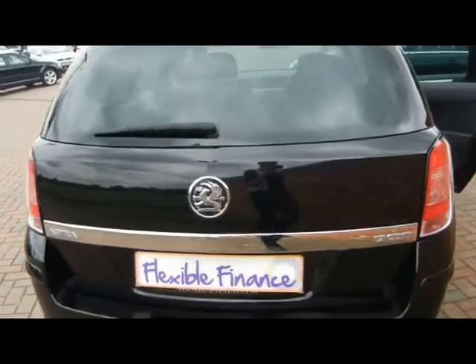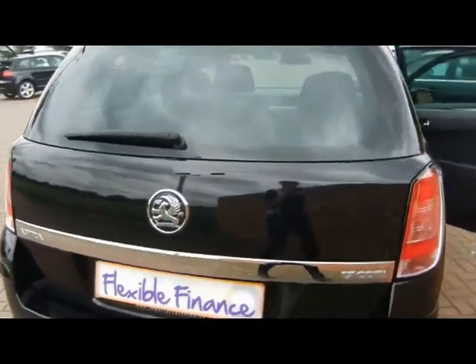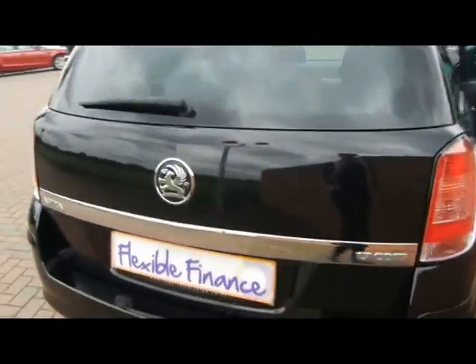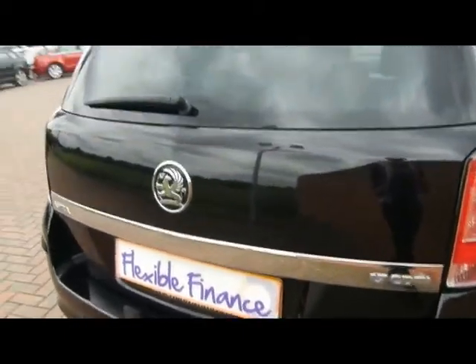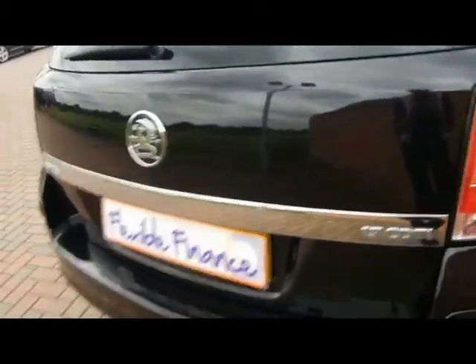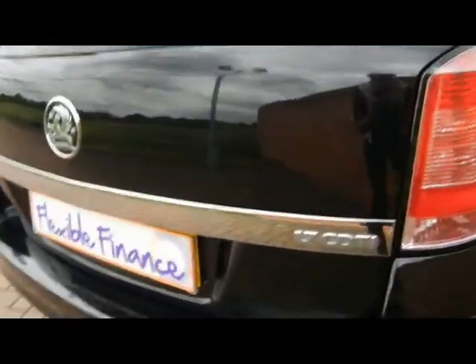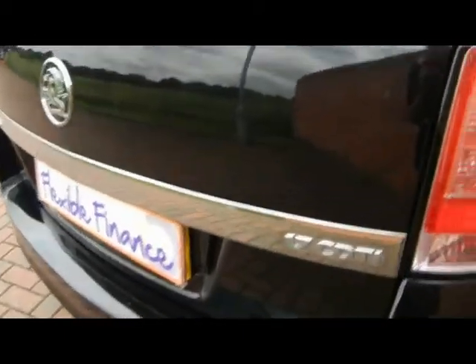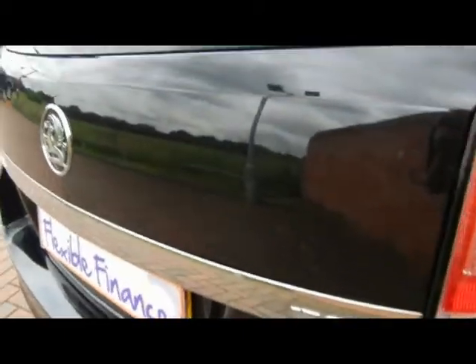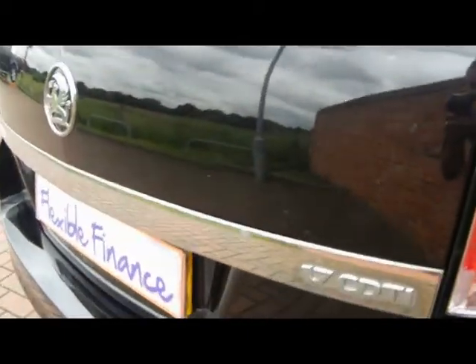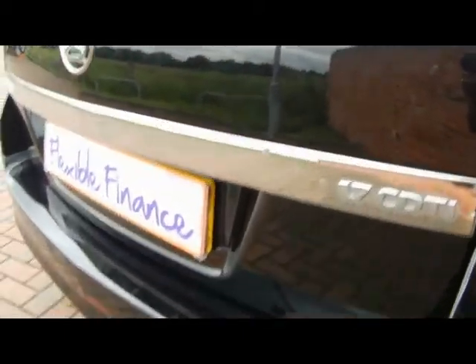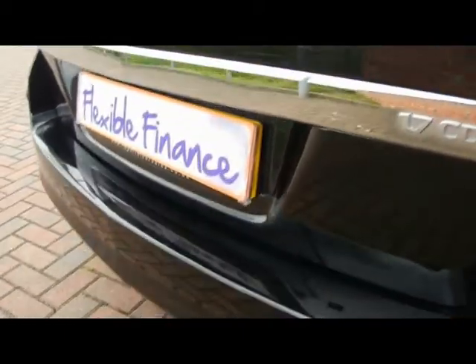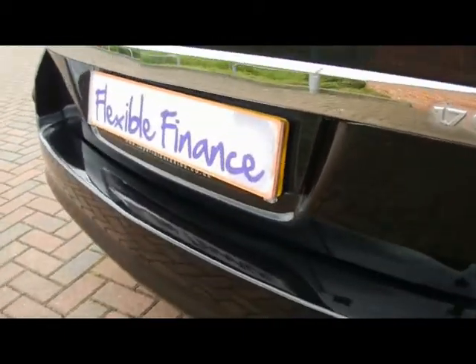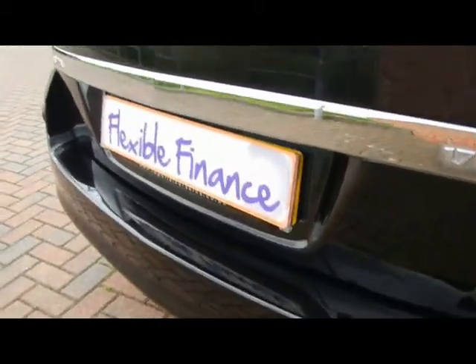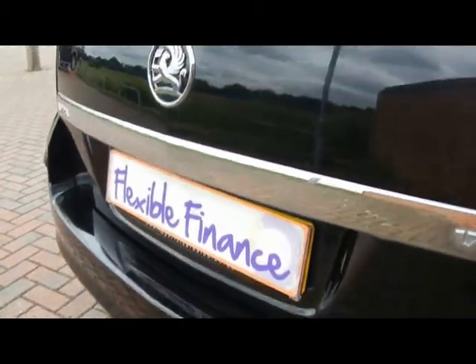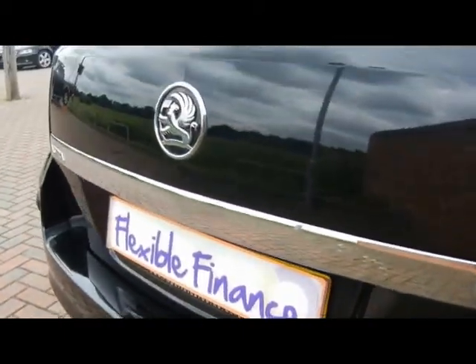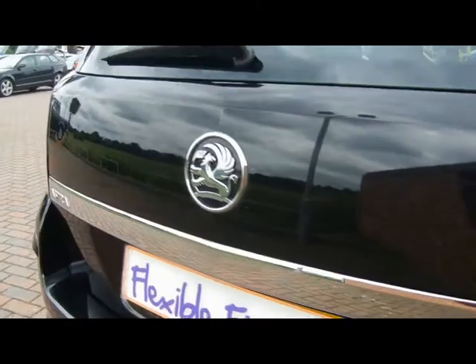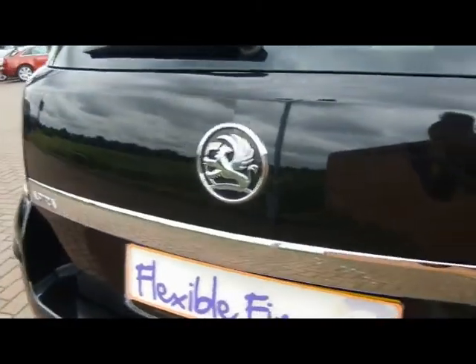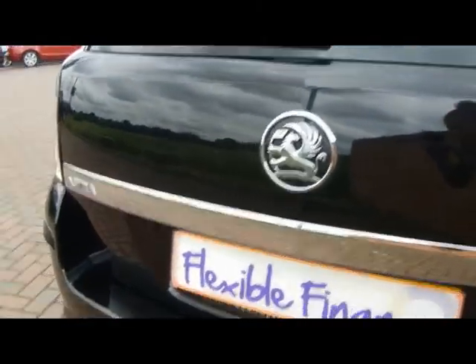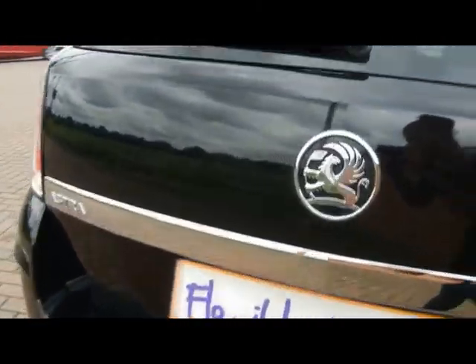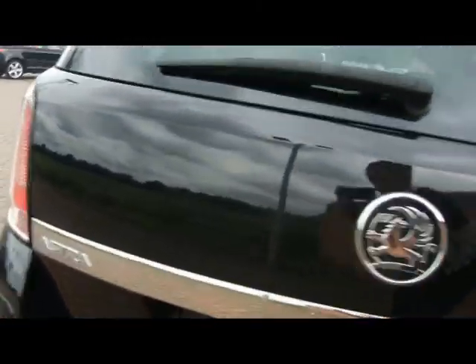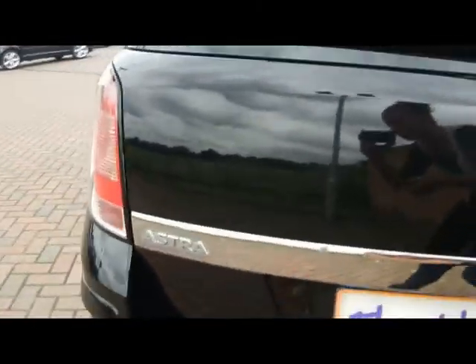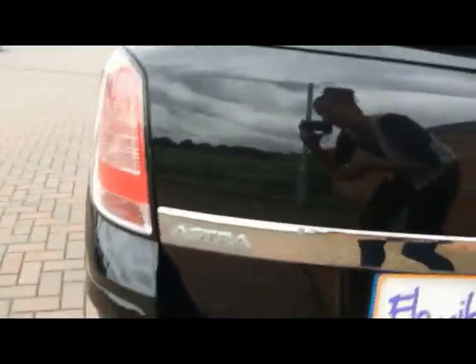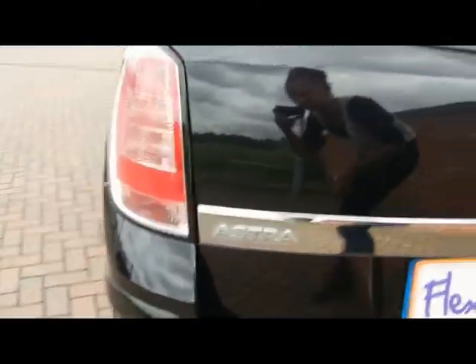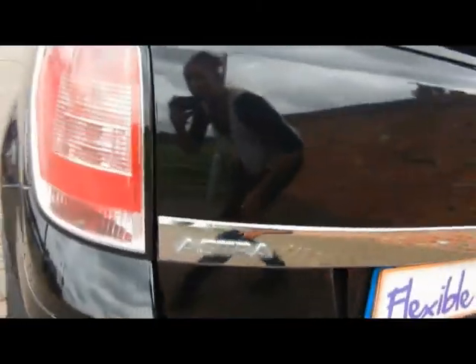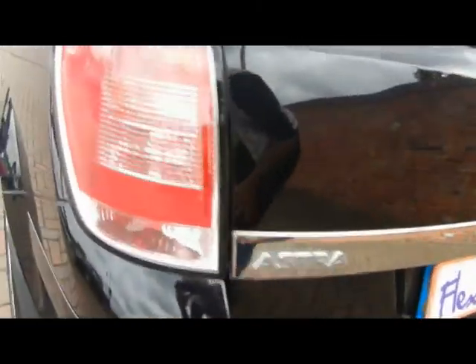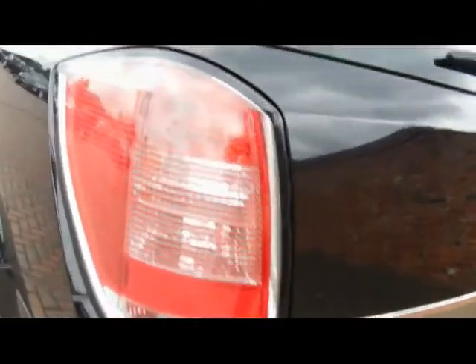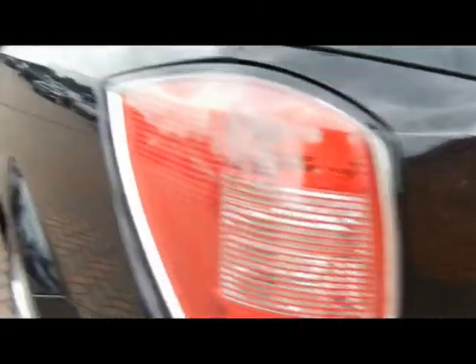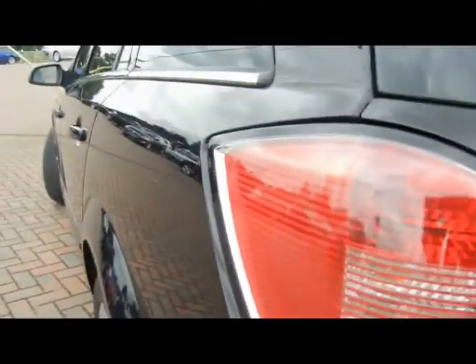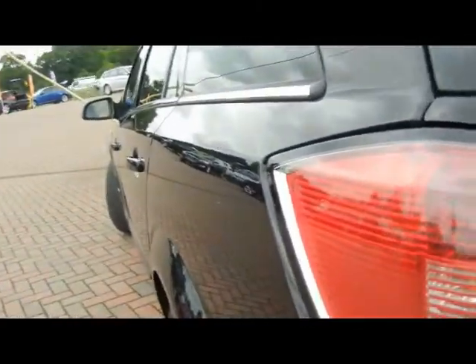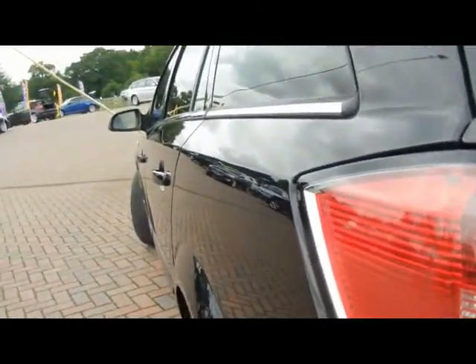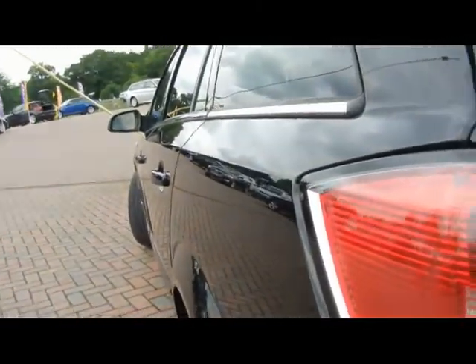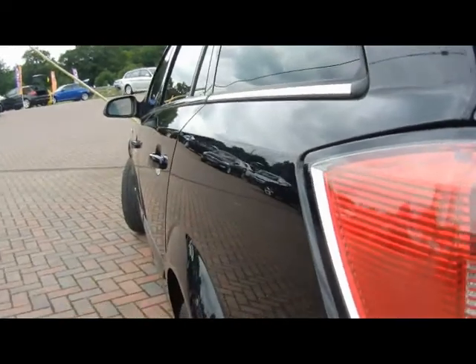I'm going to take a close-up of the exterior so you can see the overall condition. You can see there are no dents, no bumper scuffs or scratches along the car, as you can see down the side there.